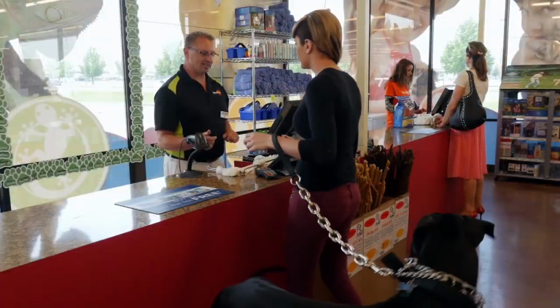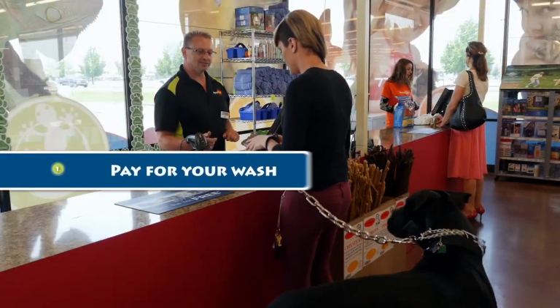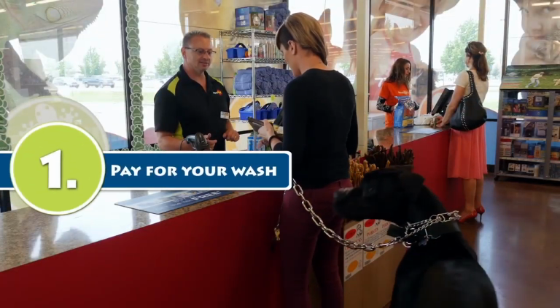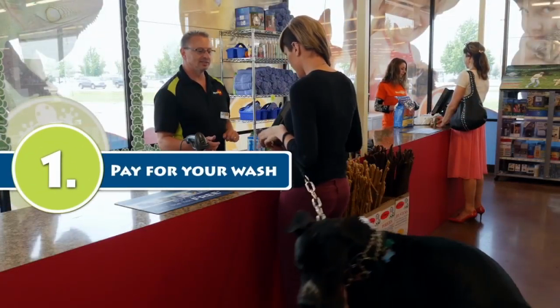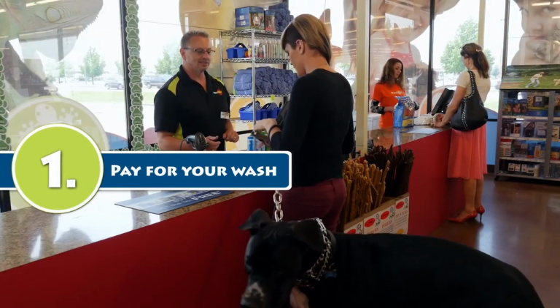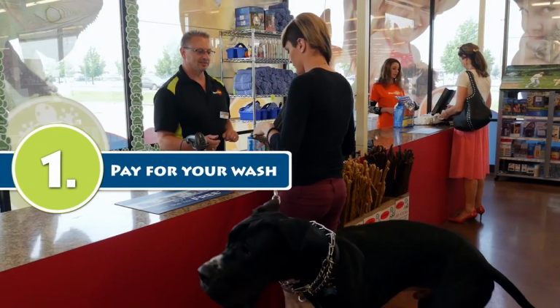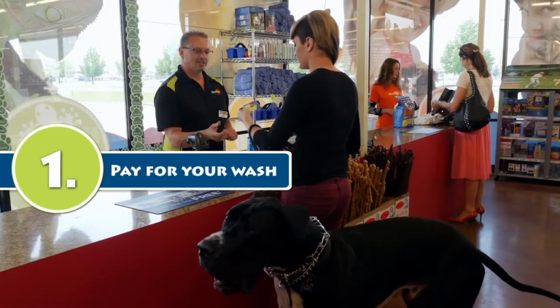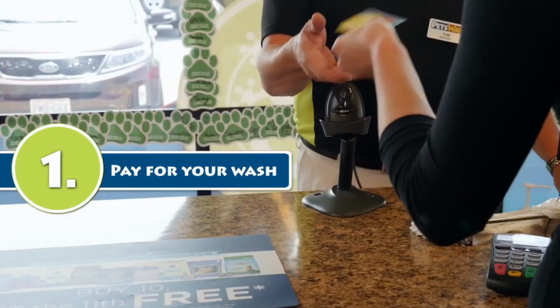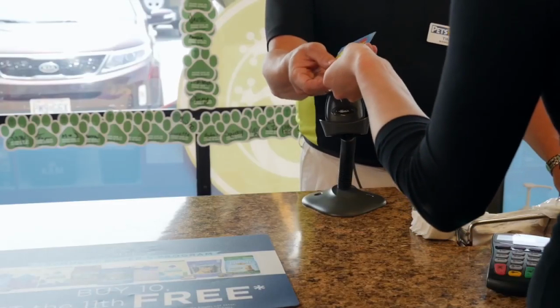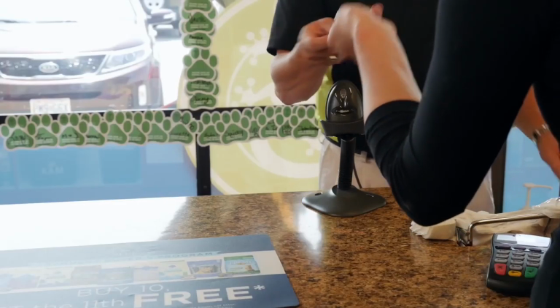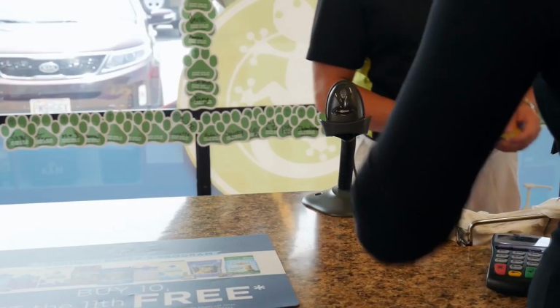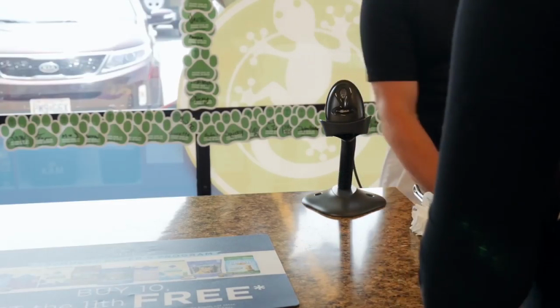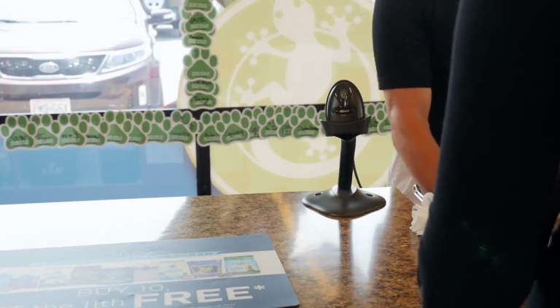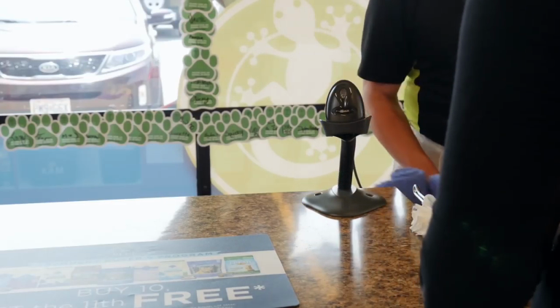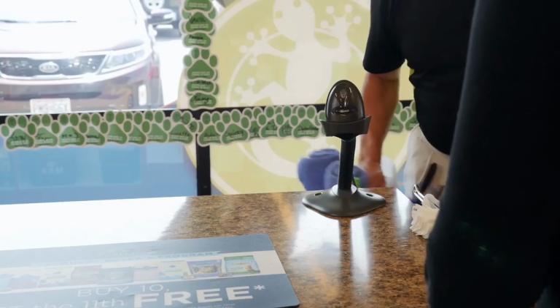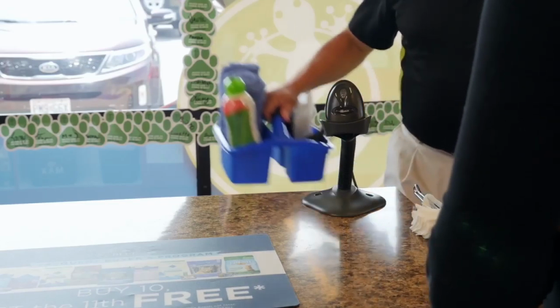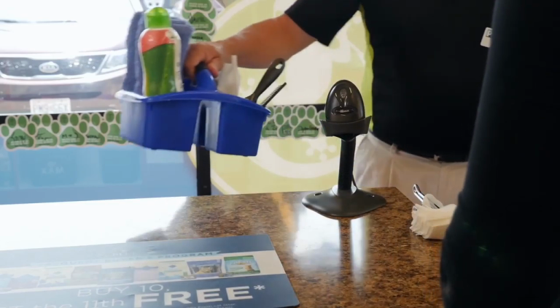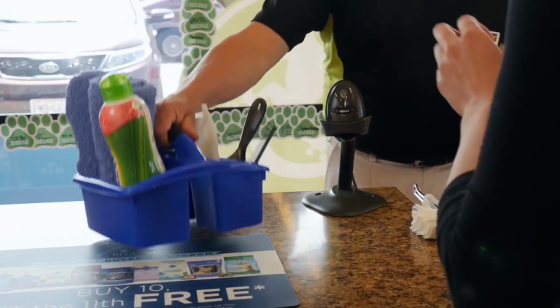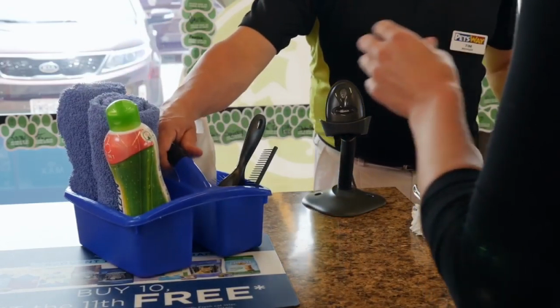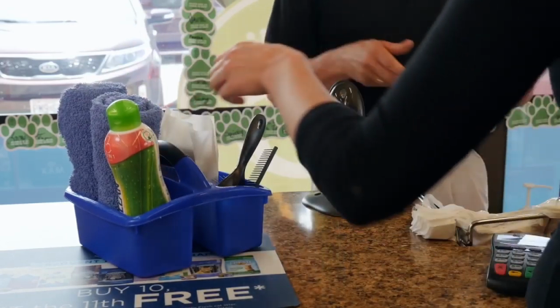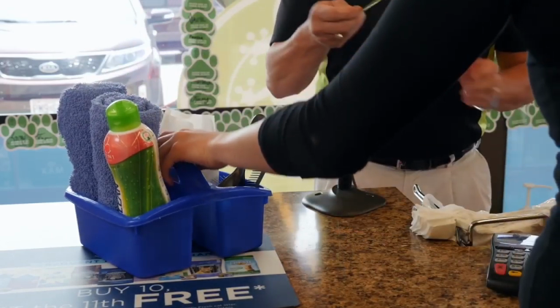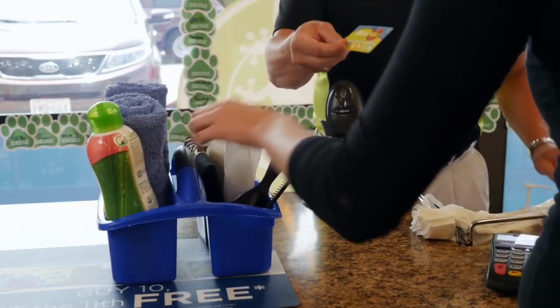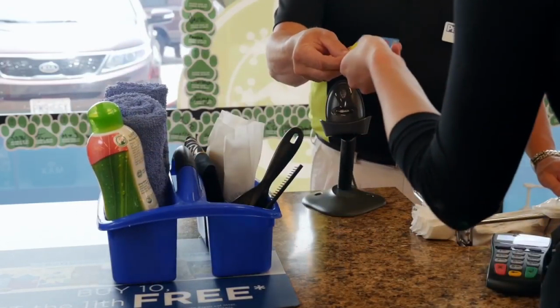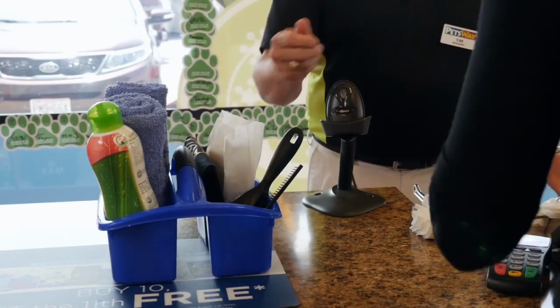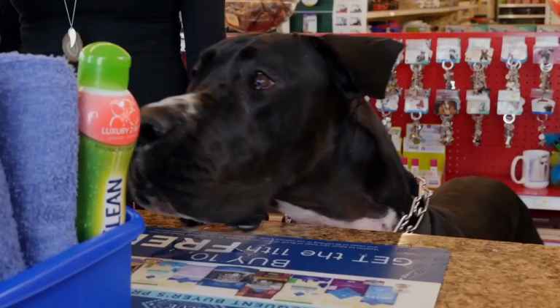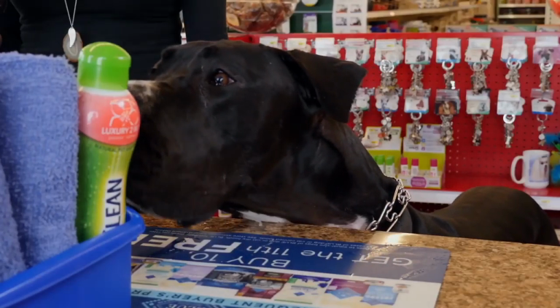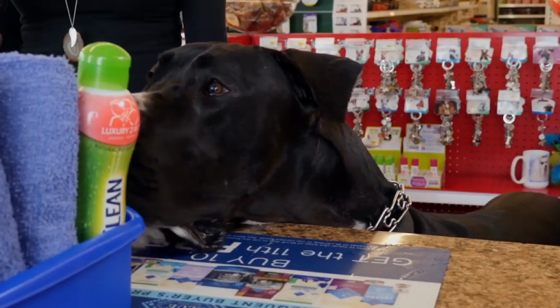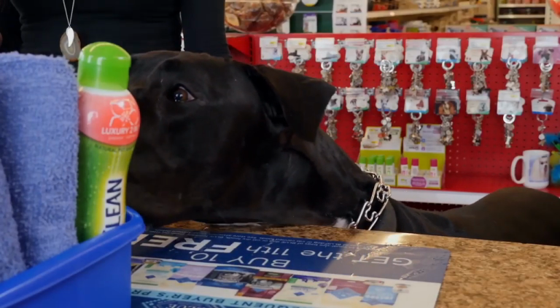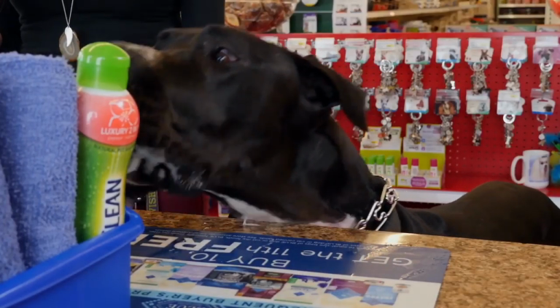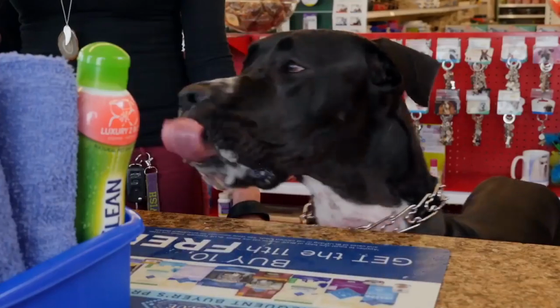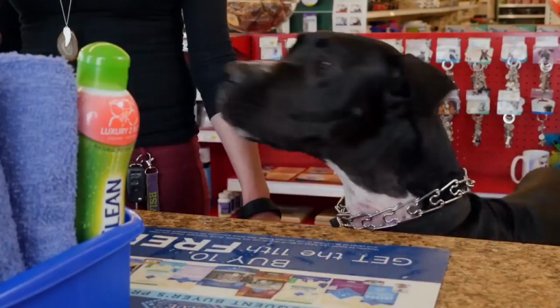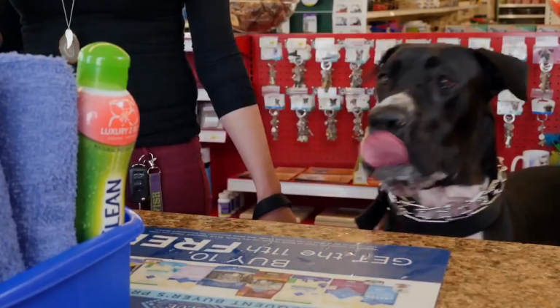Step 1: Pay for your dog wash. All dog washes come with the following: a caddy filled with everything you'll need to get your dog looking great, some treats for good behavior, and a mess-free cleanup.